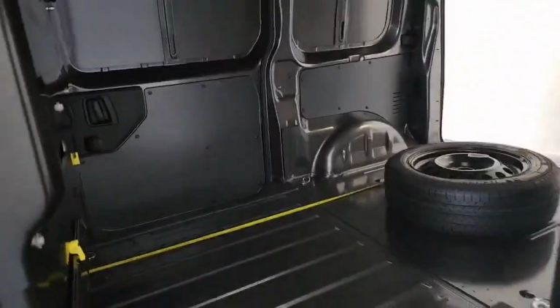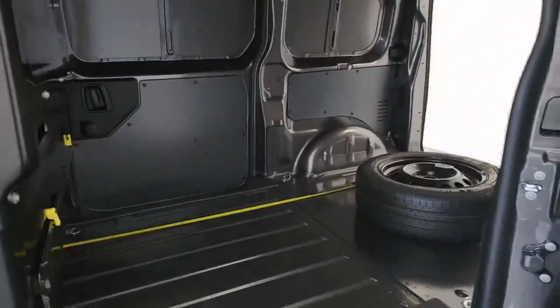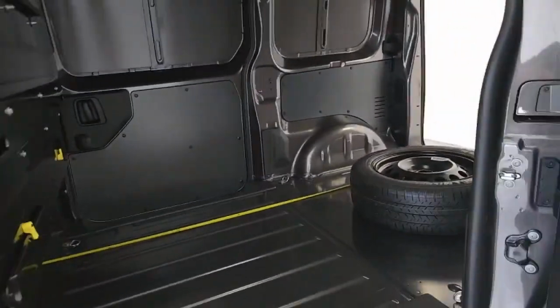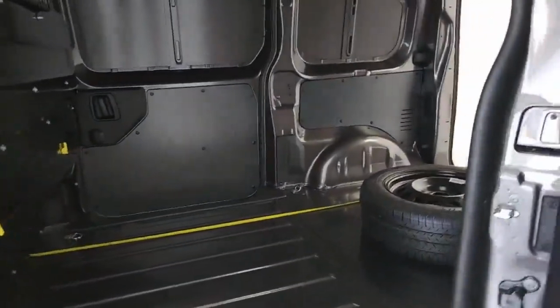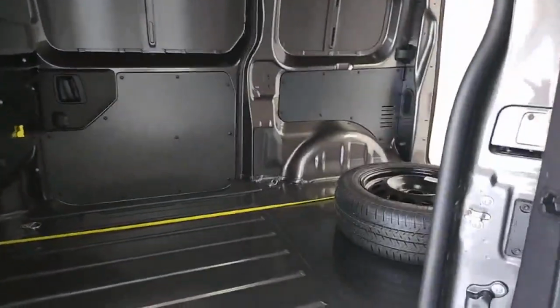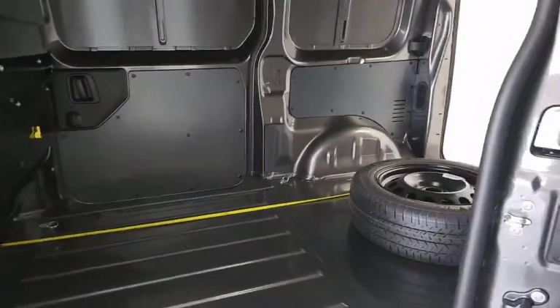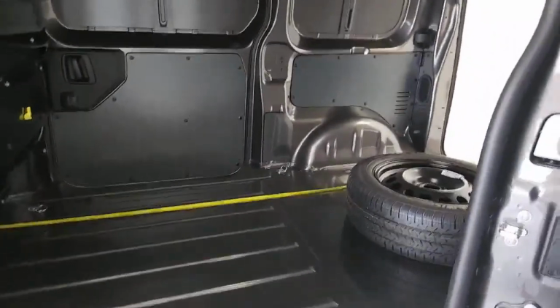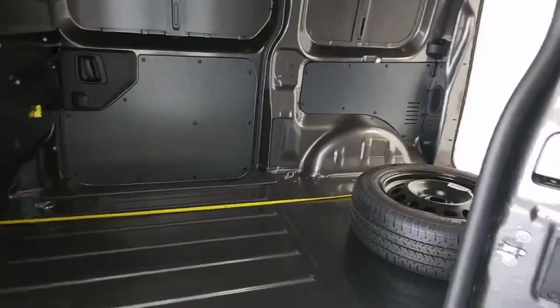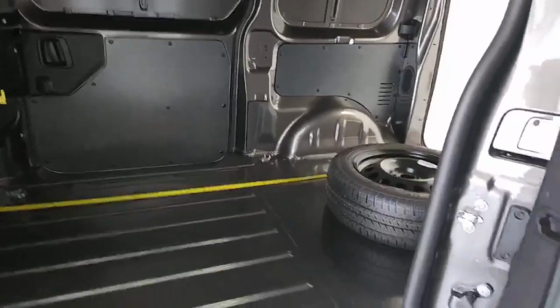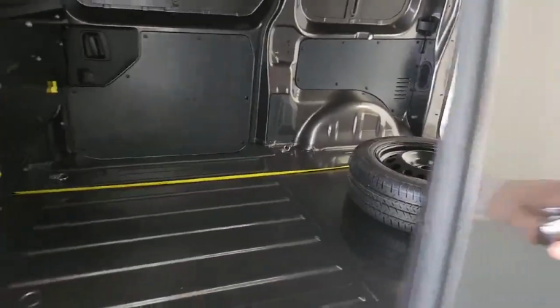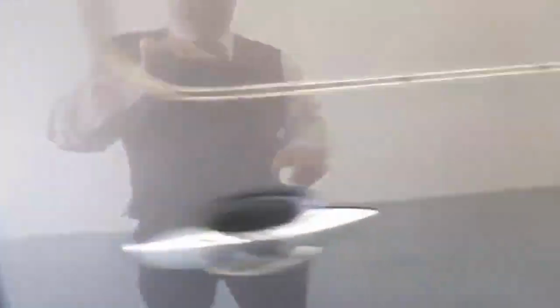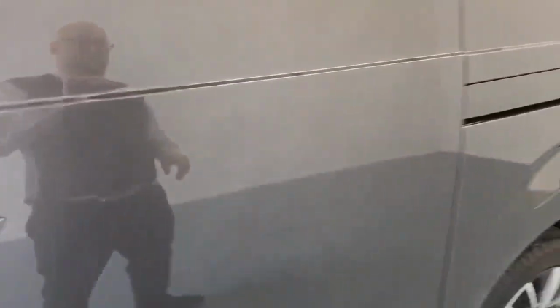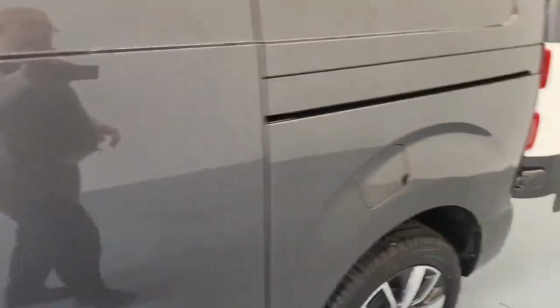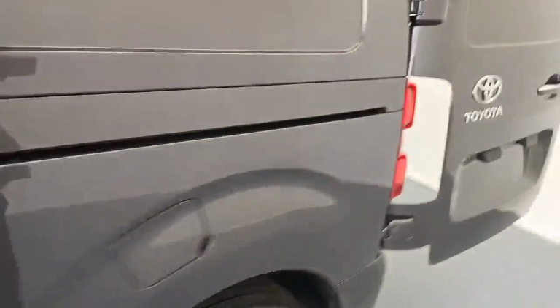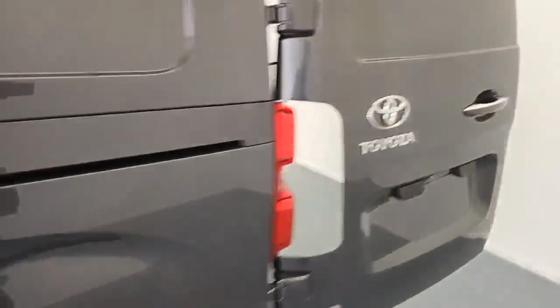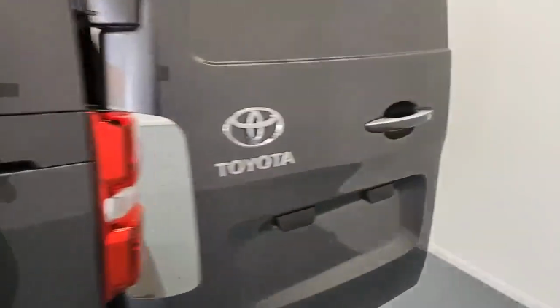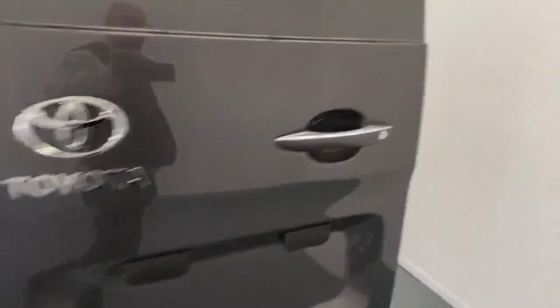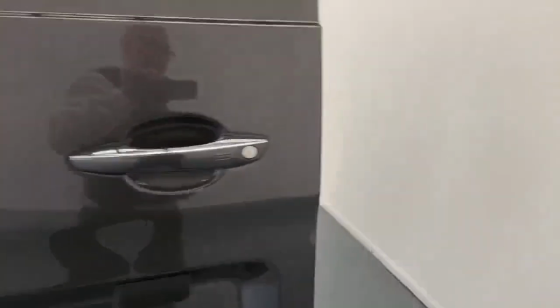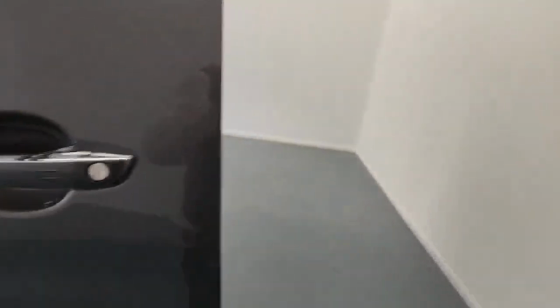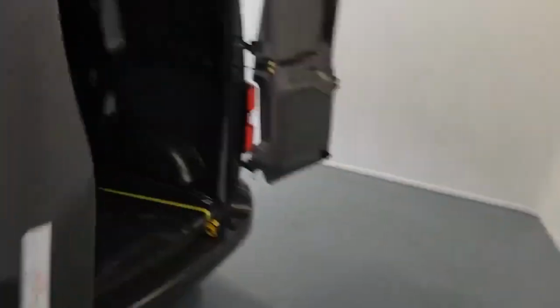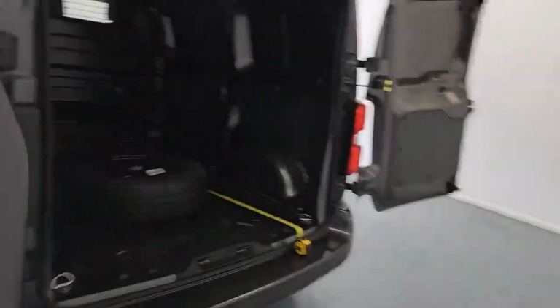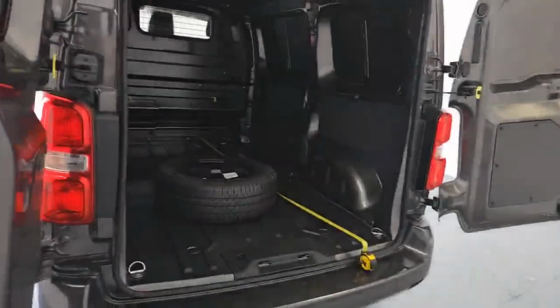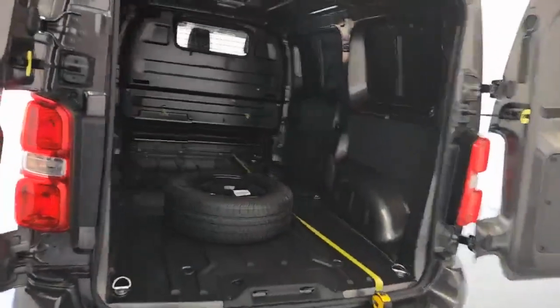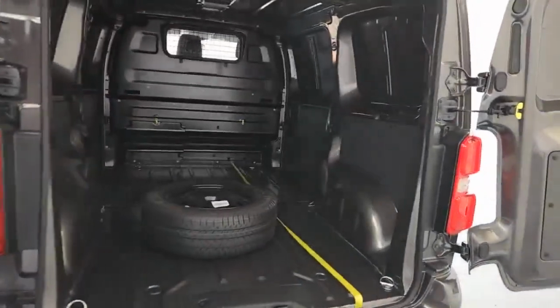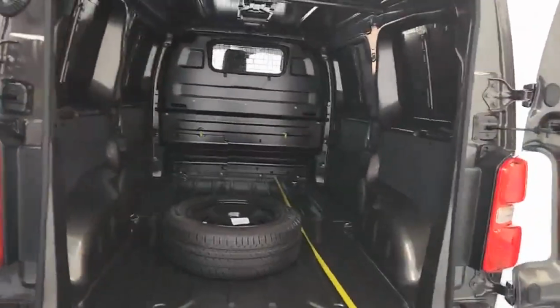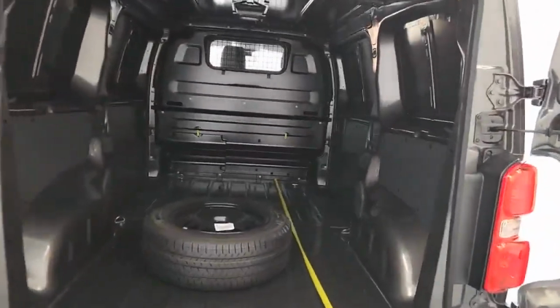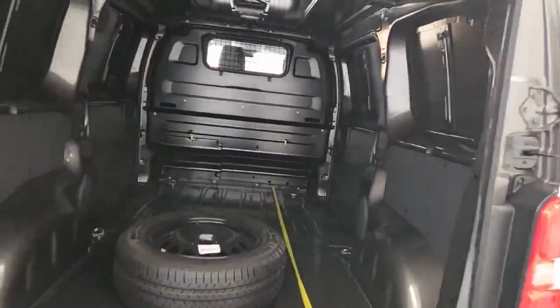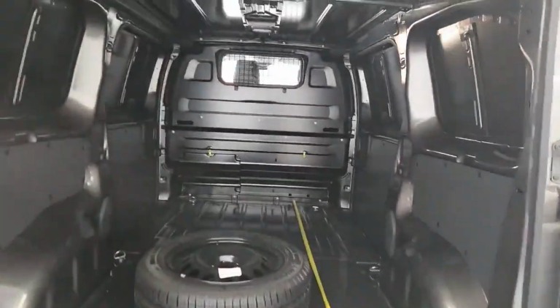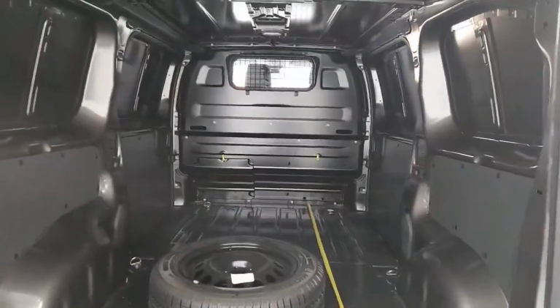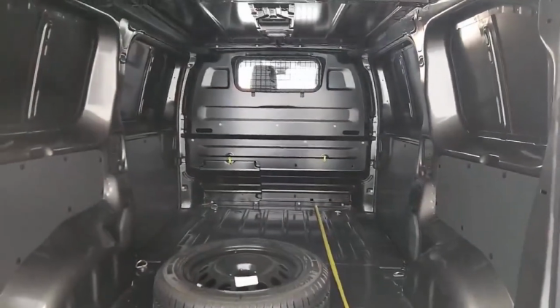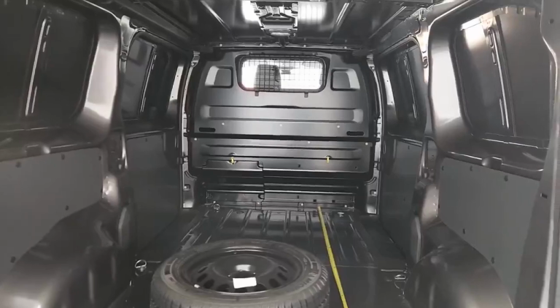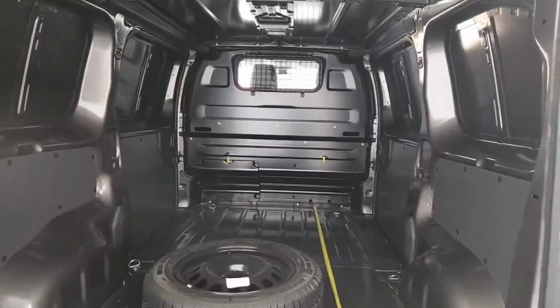So absolutely loads going on outside the vehicle, and loads and loads going on in the back of the vehicle. Lots and lots of functionality and usability for you. Let's go have a look in the cab.